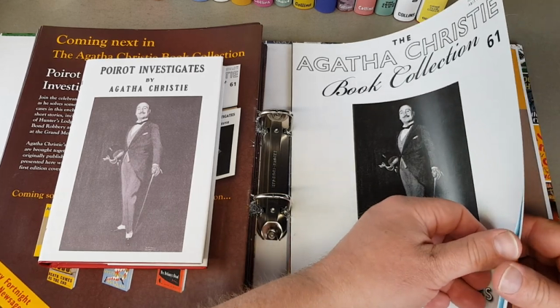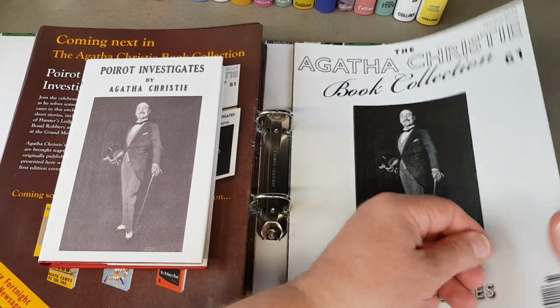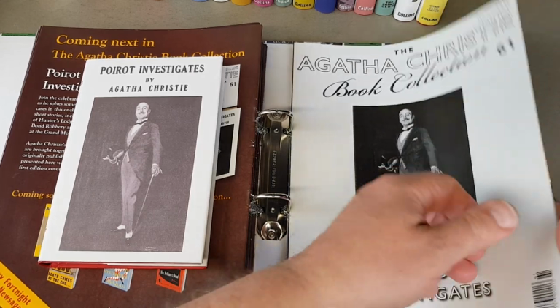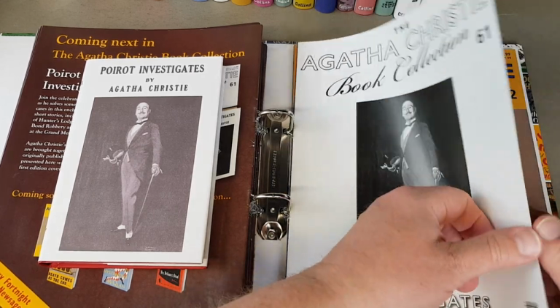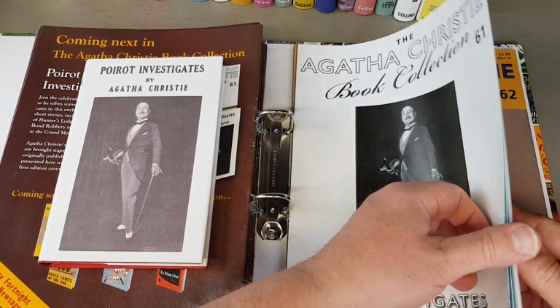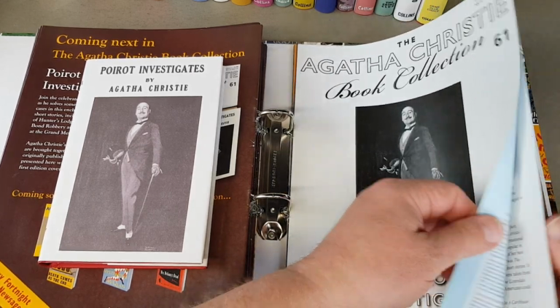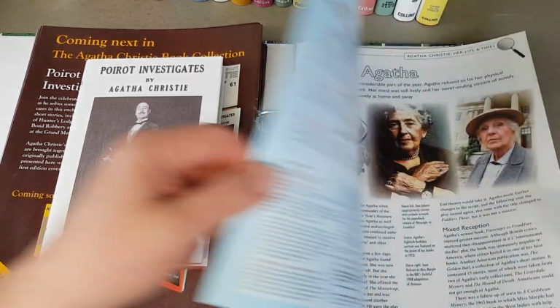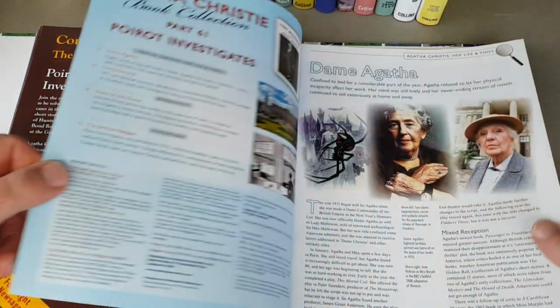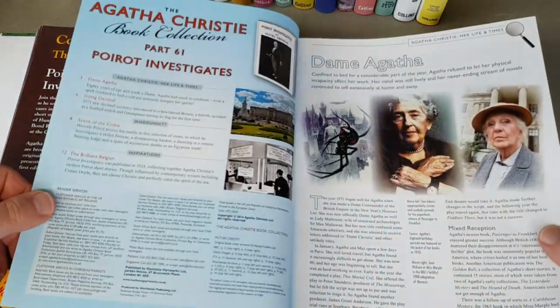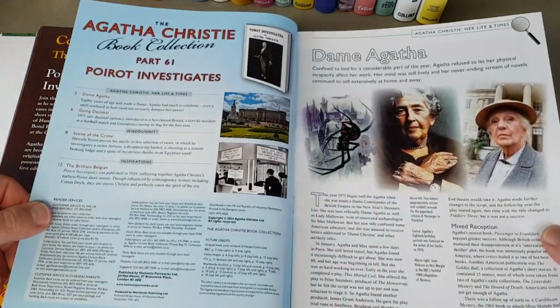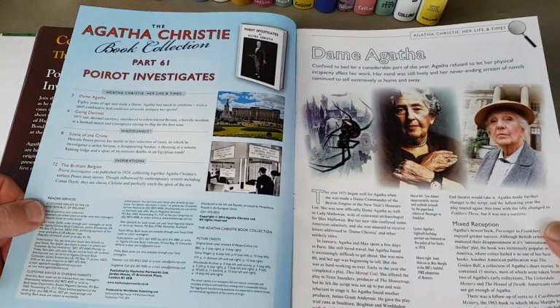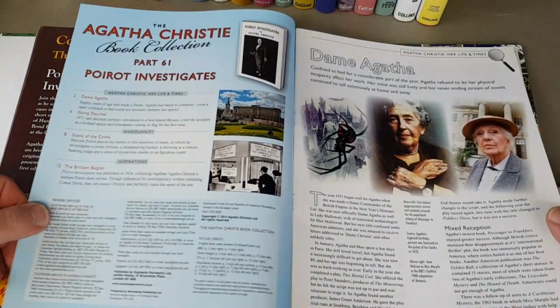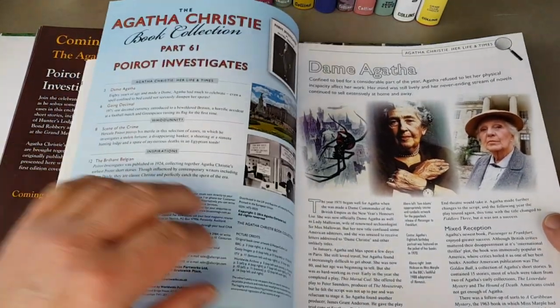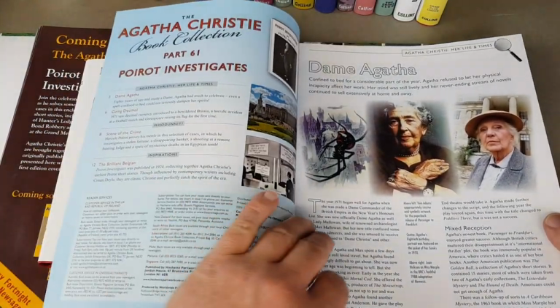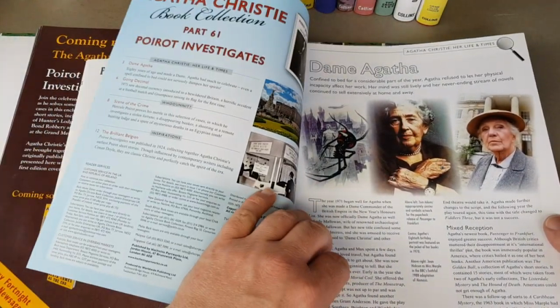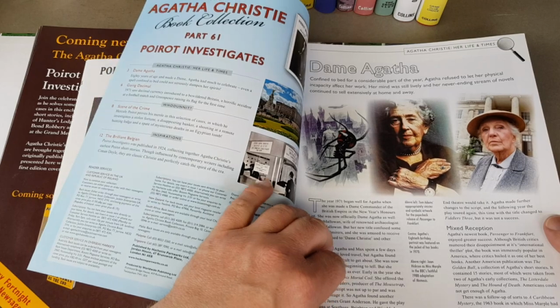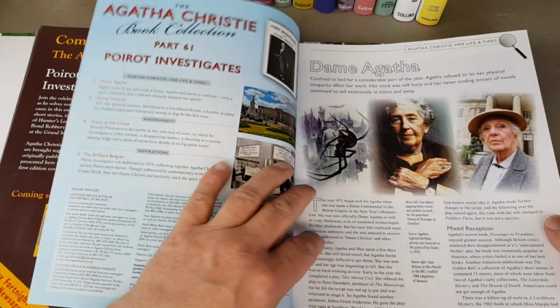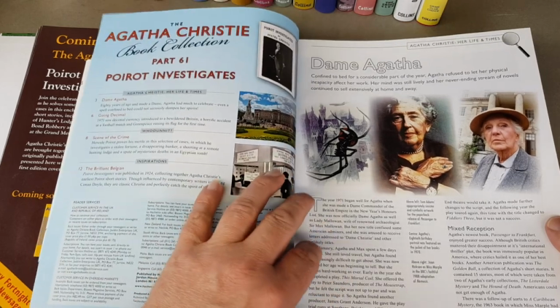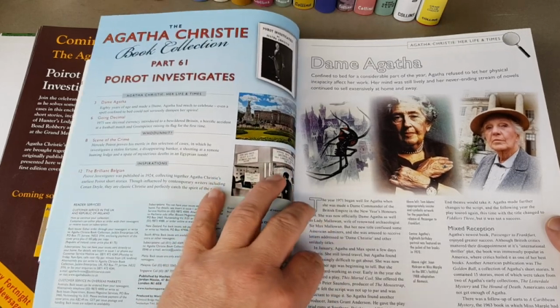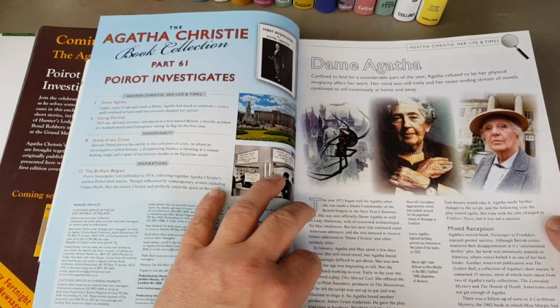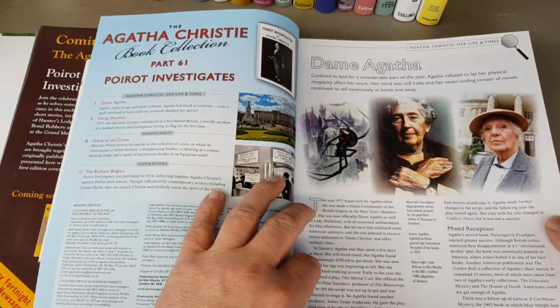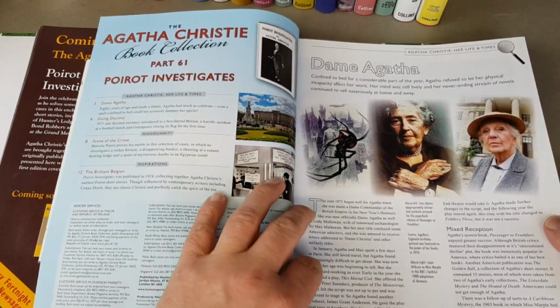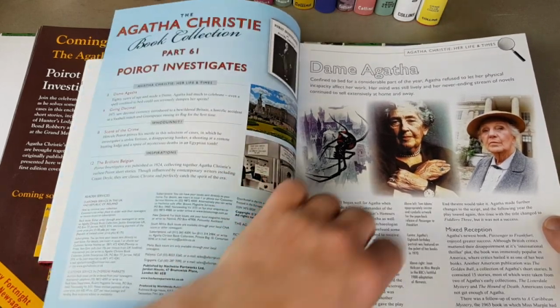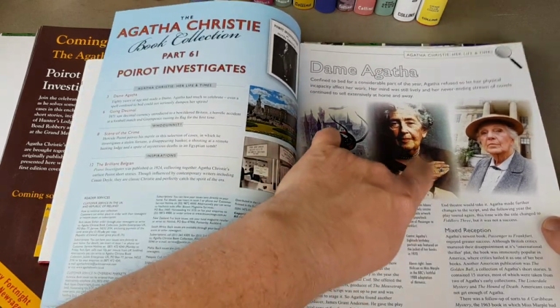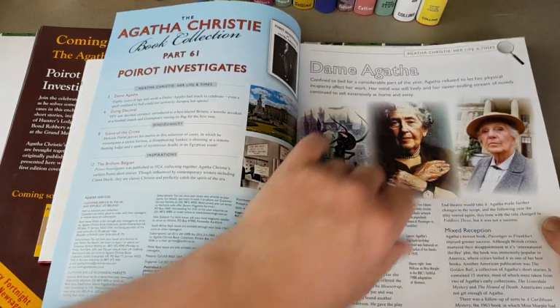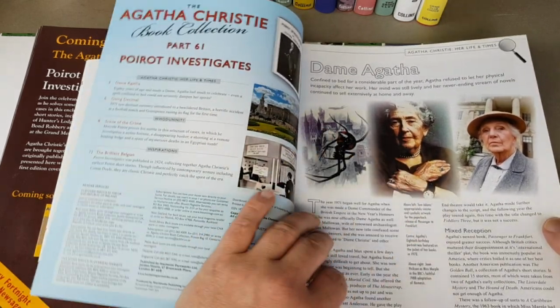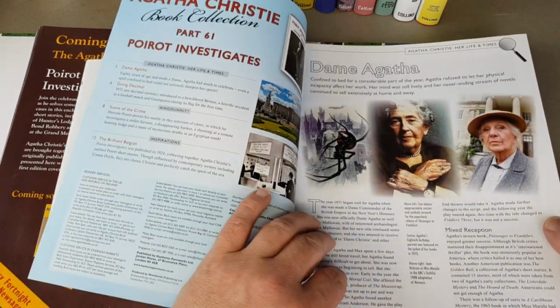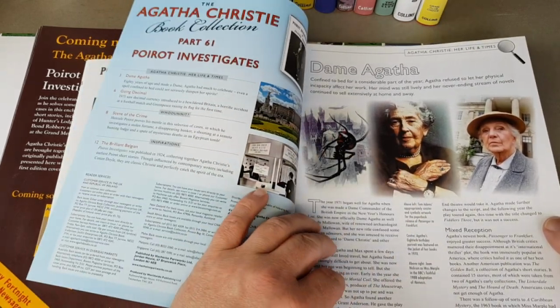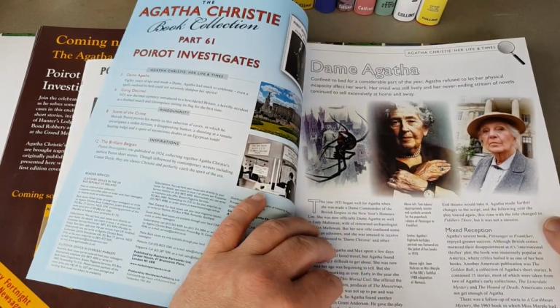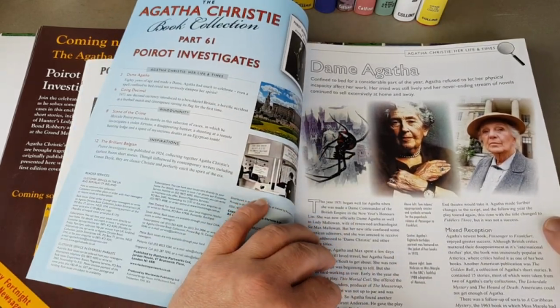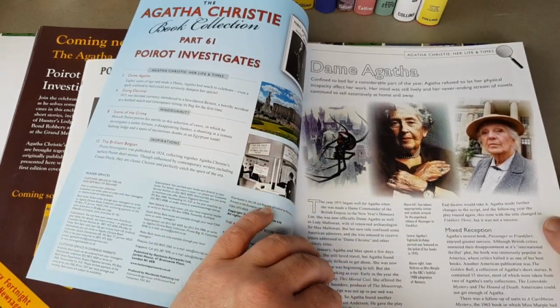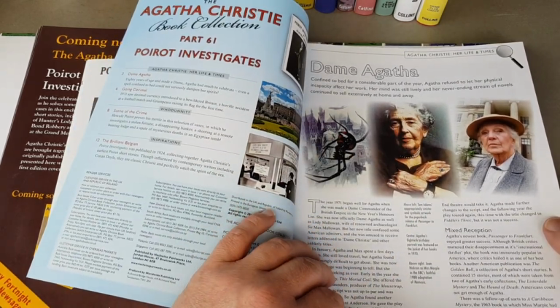Imagine how much this one is worth in a first edition hardback. Dame Agatha — I love that photo of her with her arms crossed. It's fantastic.